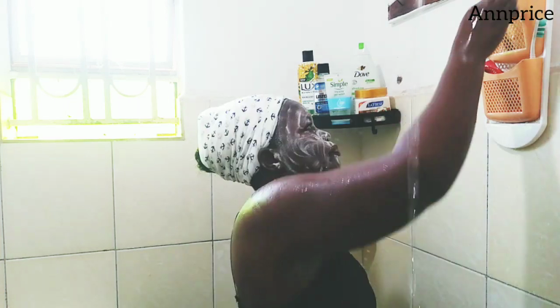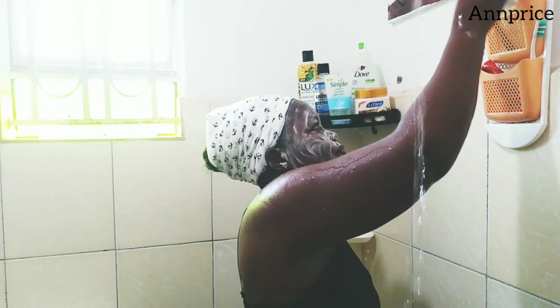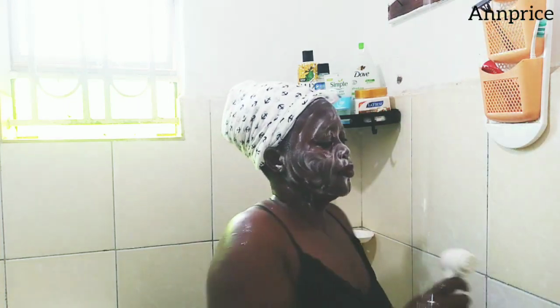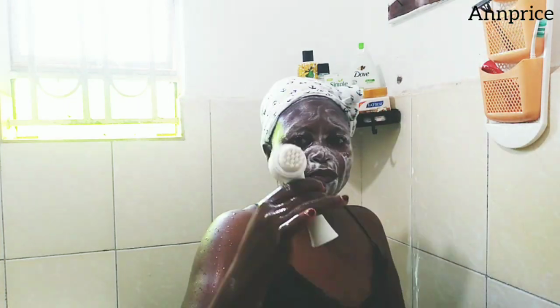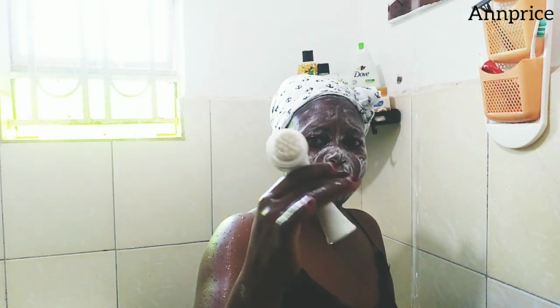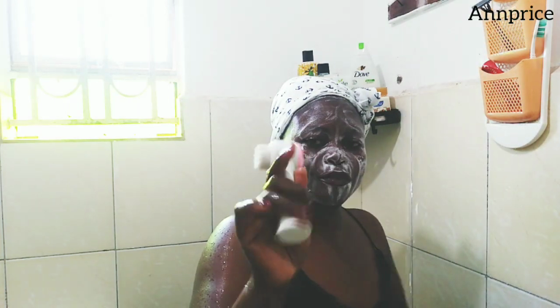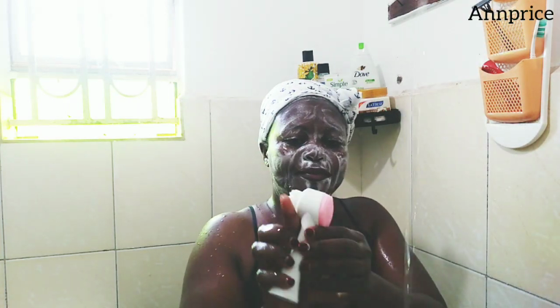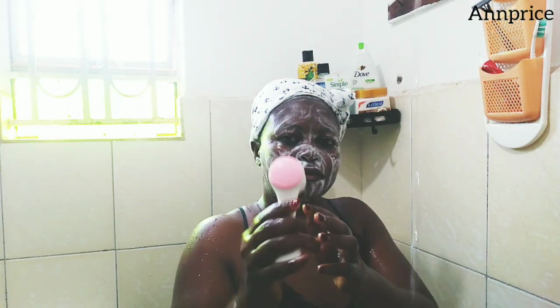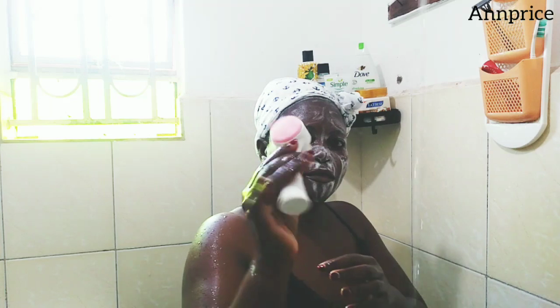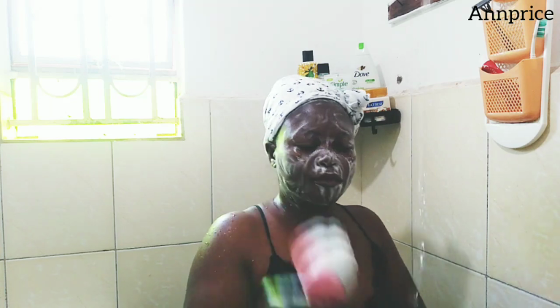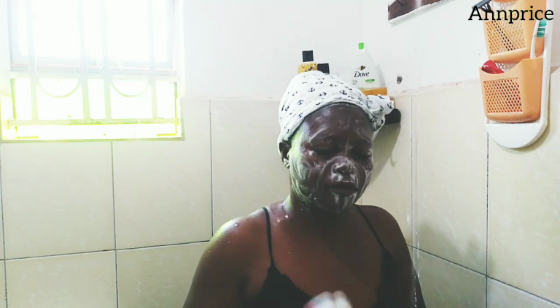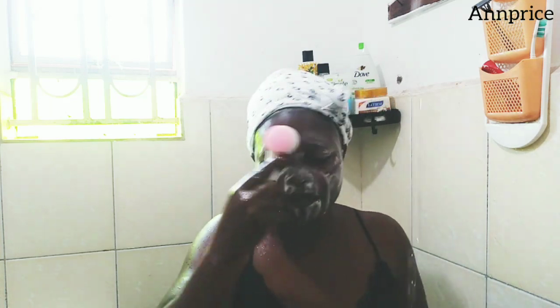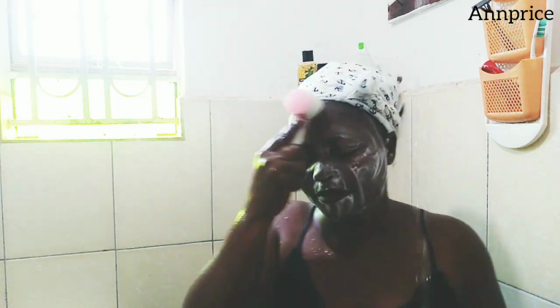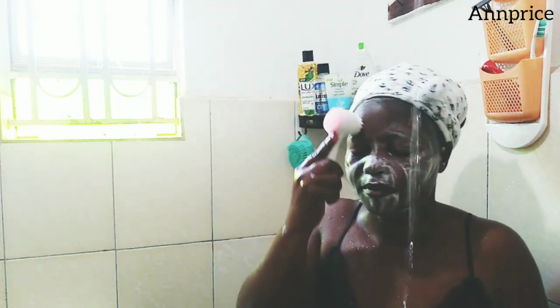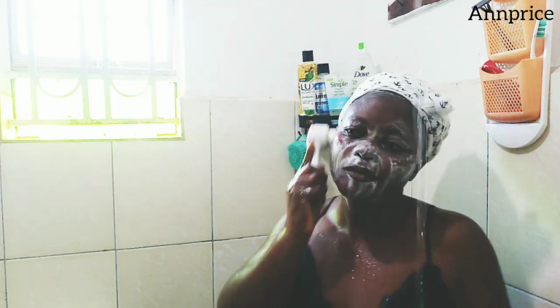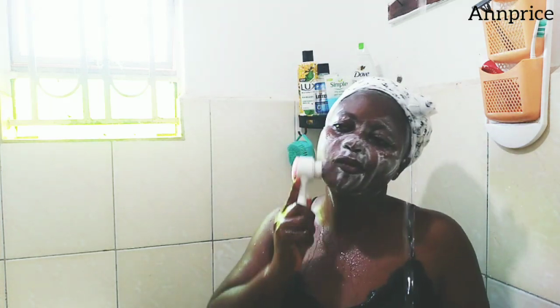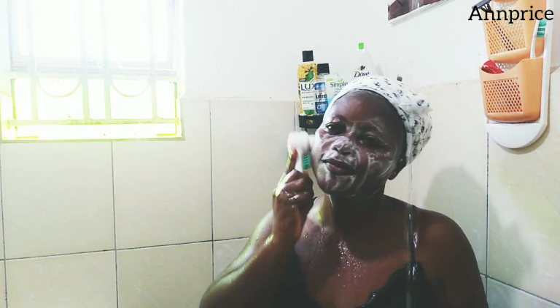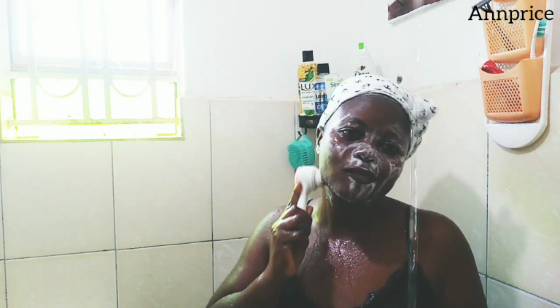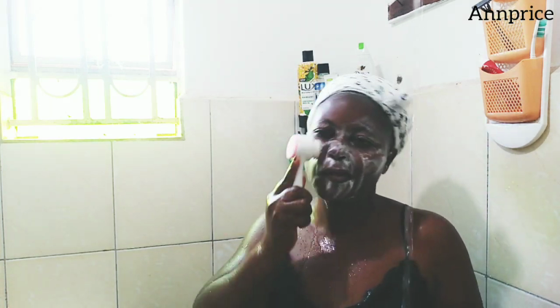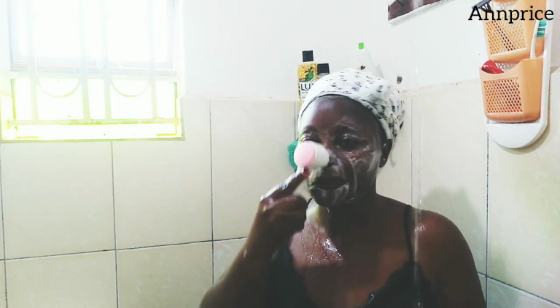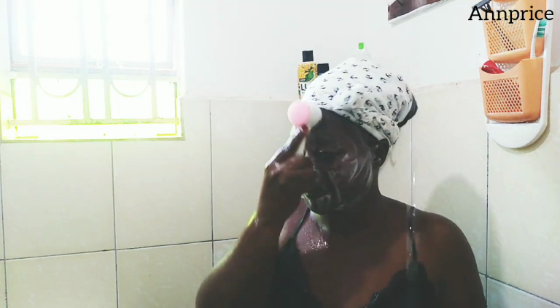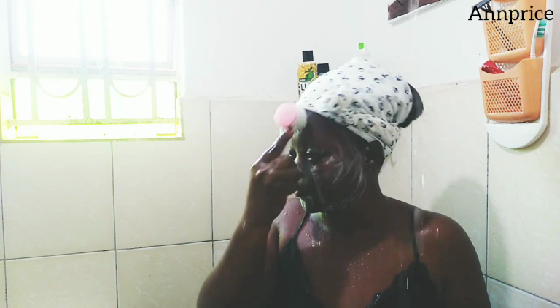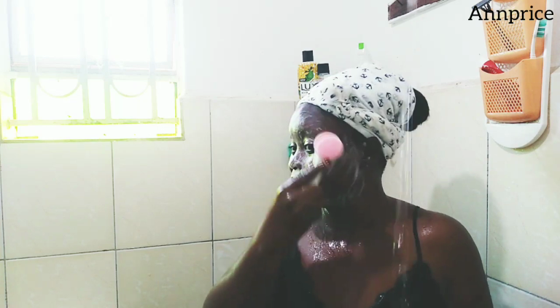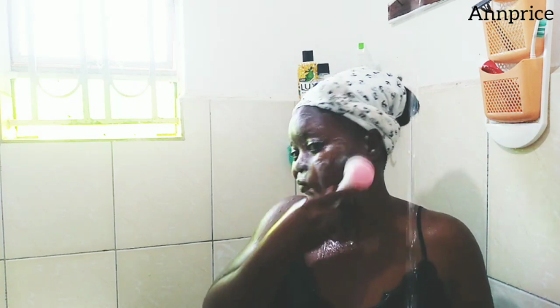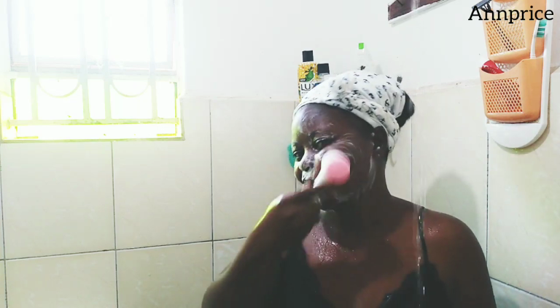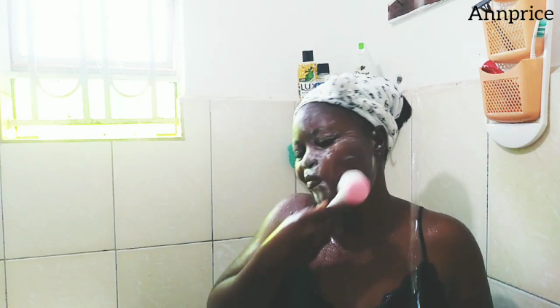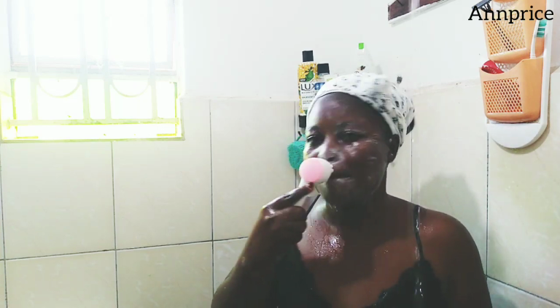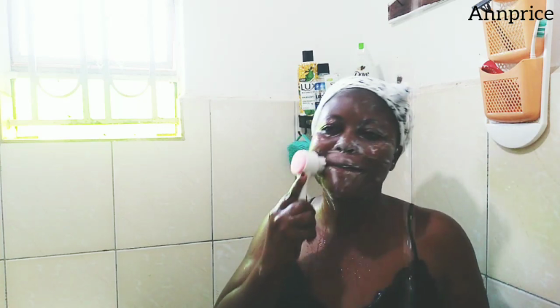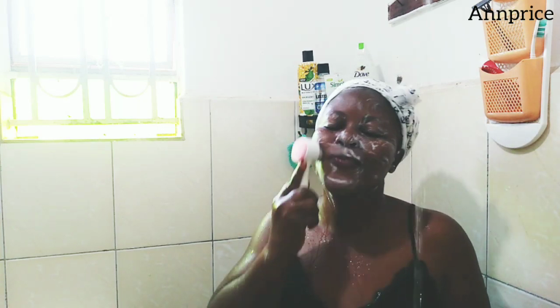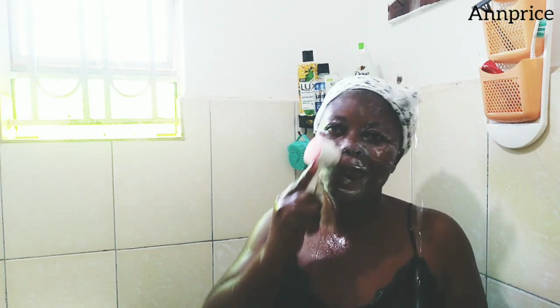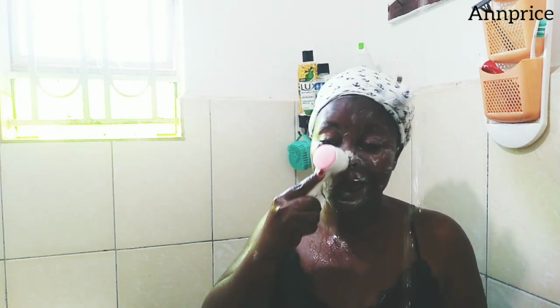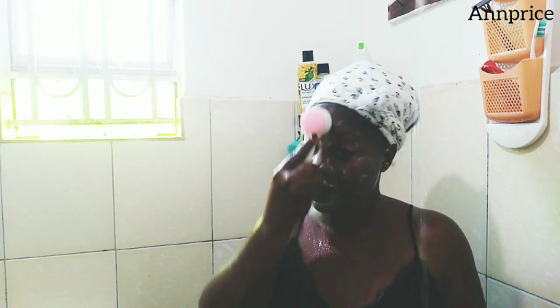I'm using this face brush — it is good and soft, it removes all the makeup on your face and it cleanses your face. I got it at Crystal Shoppers; I'll put their number in the description box down below.